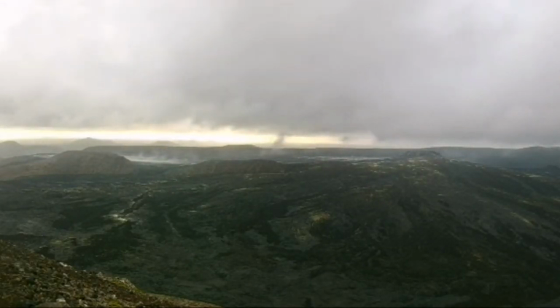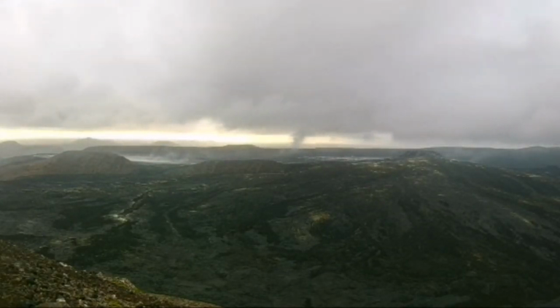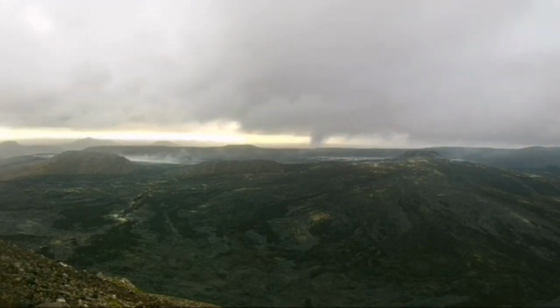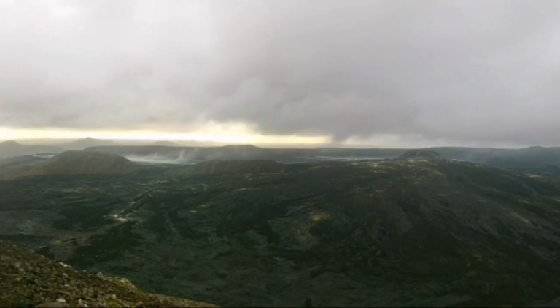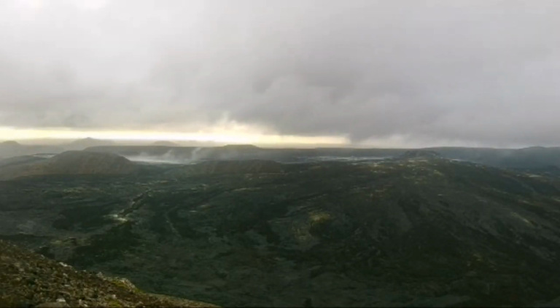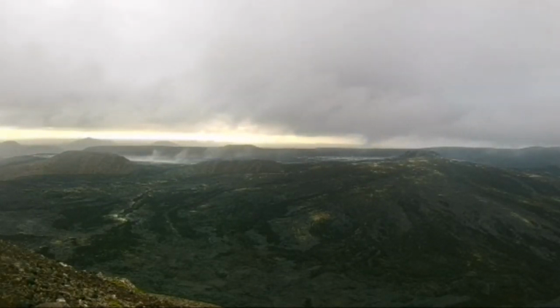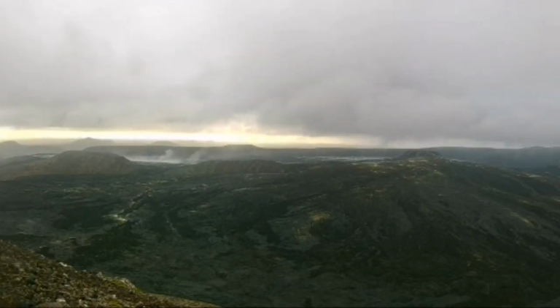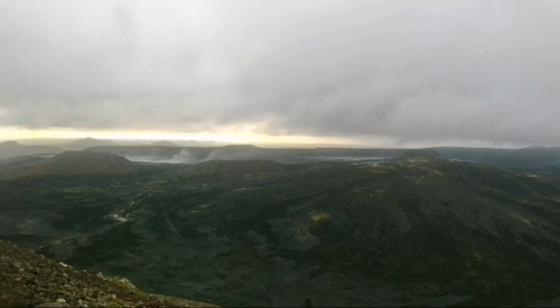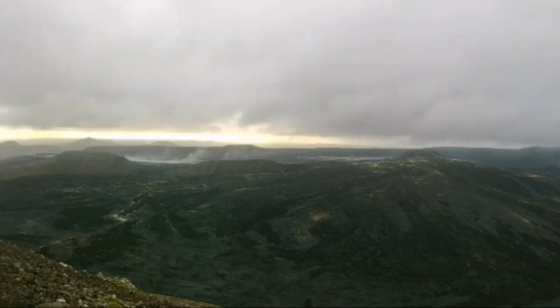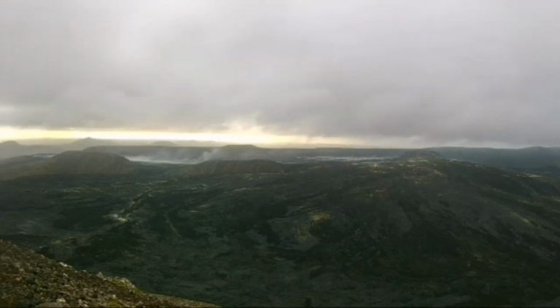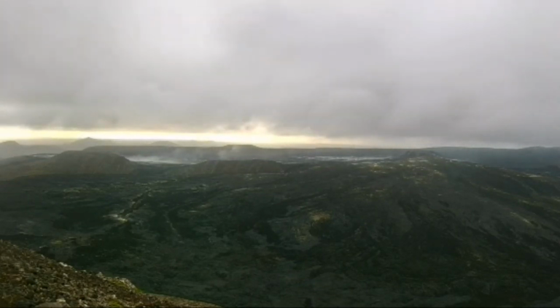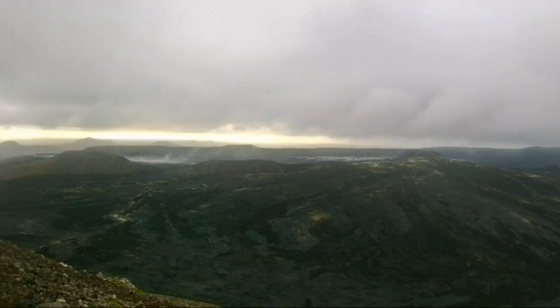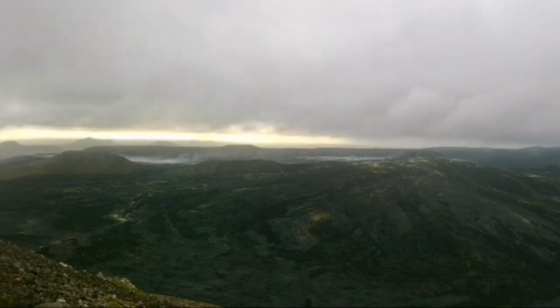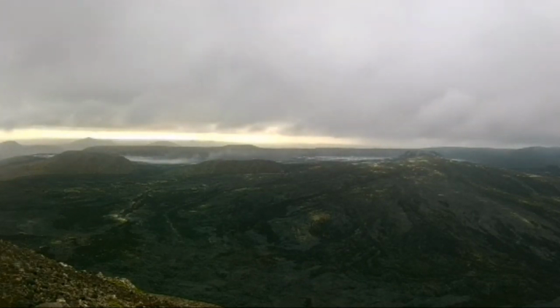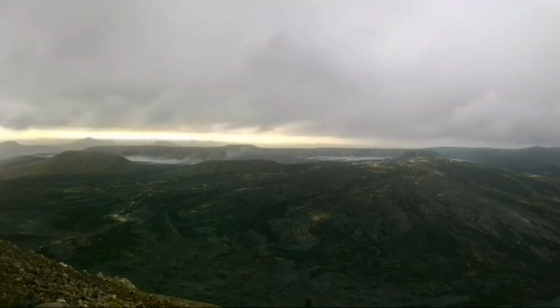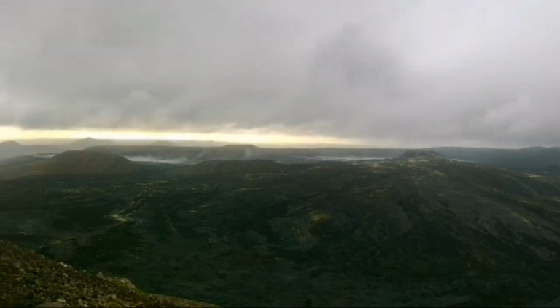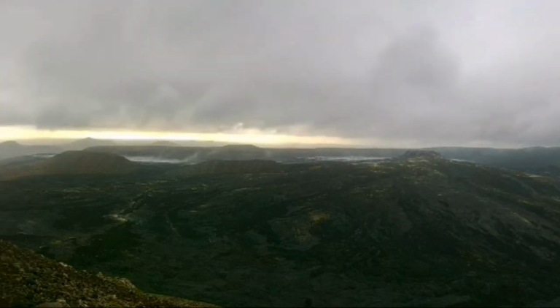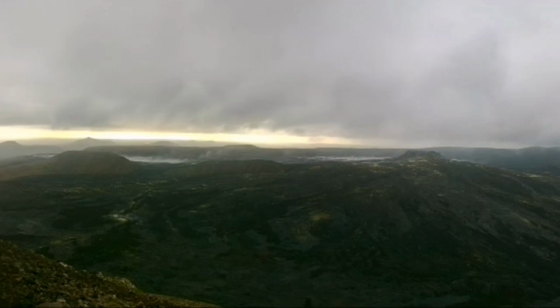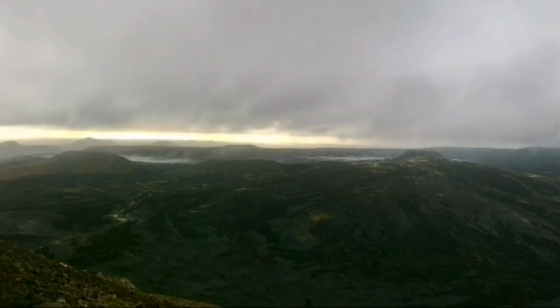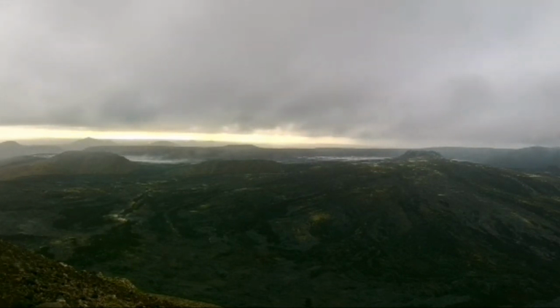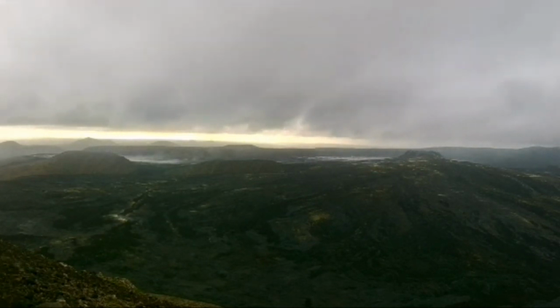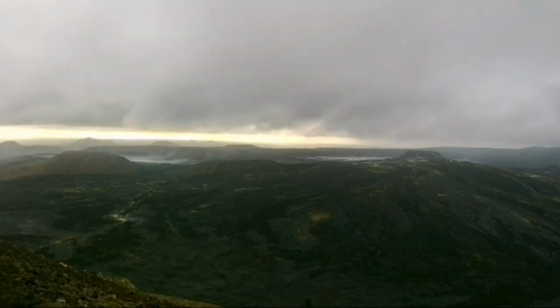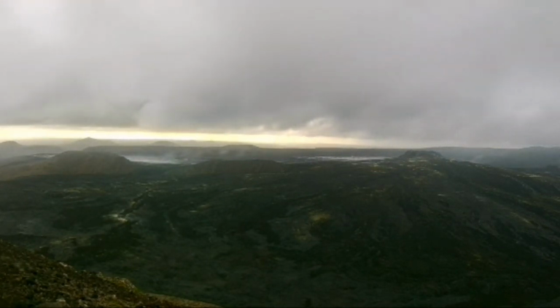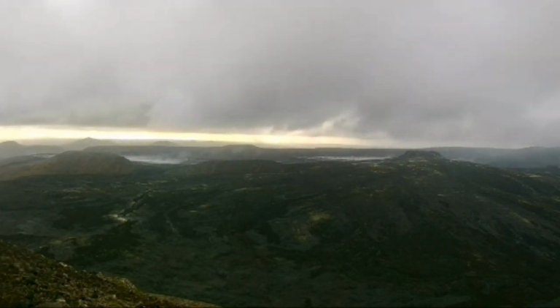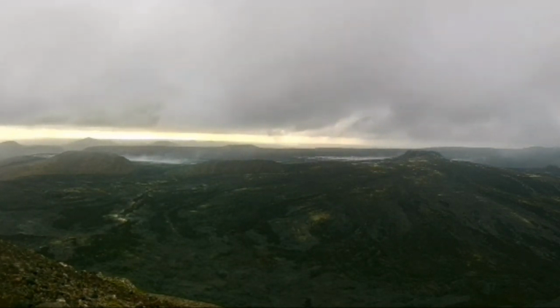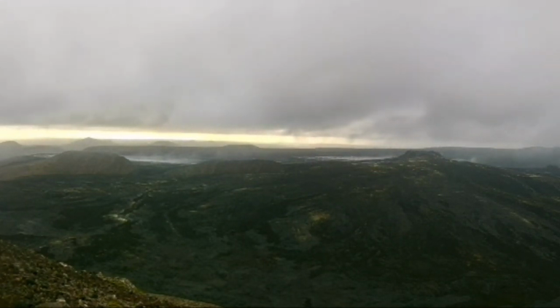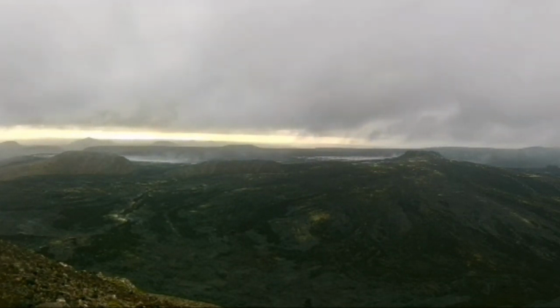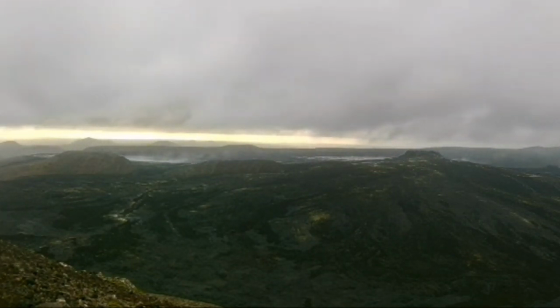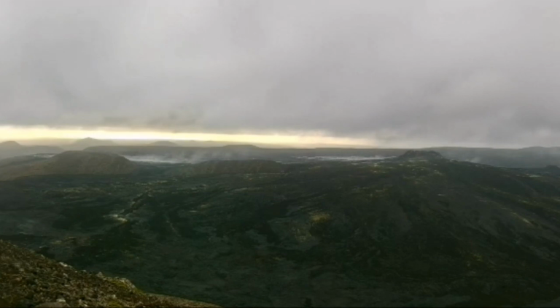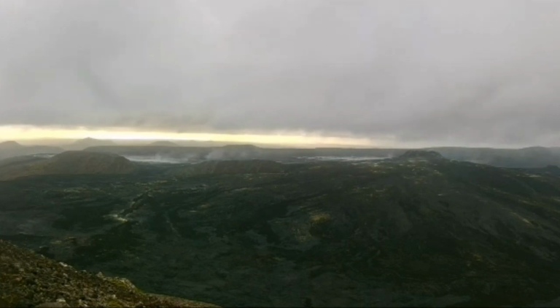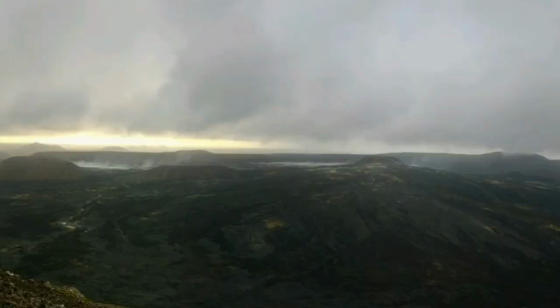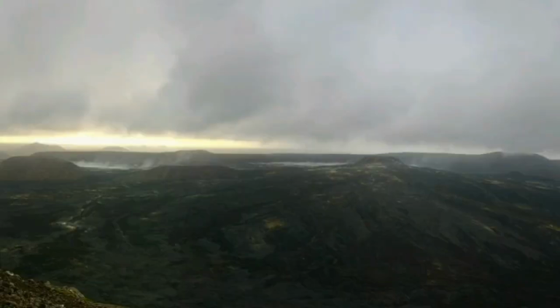In the Geldingadalir valley you can actually see a lot of smoke rising — a lot of water vapor, probably rain. Water, when it's in contact with a heat source, evaporates. That's probably what we are seeing here.